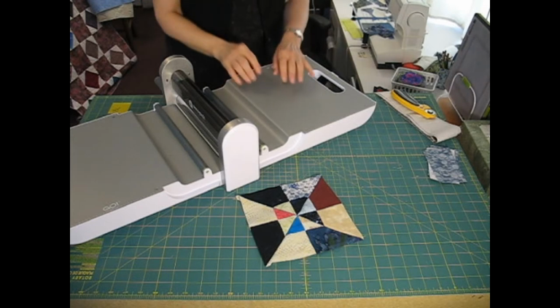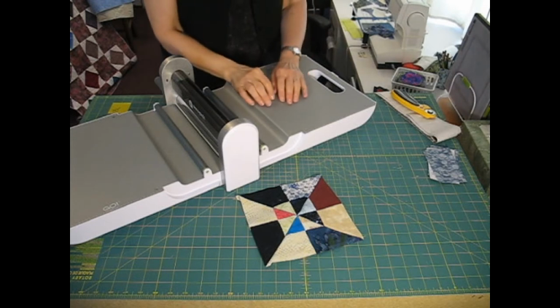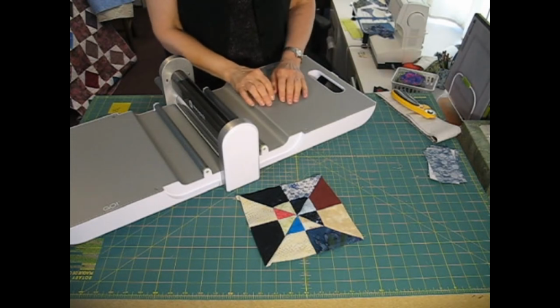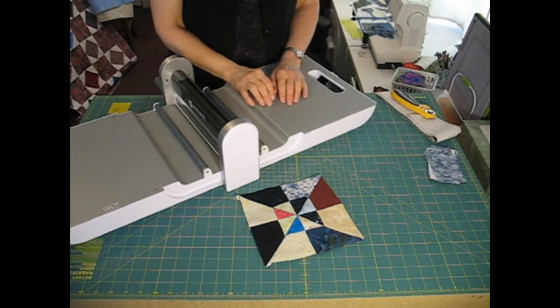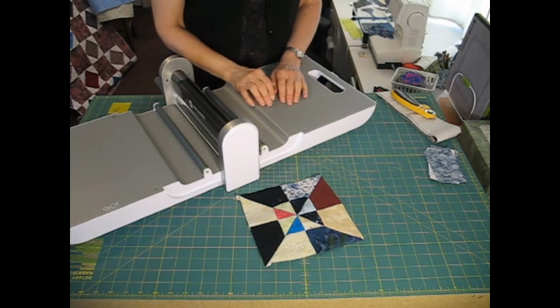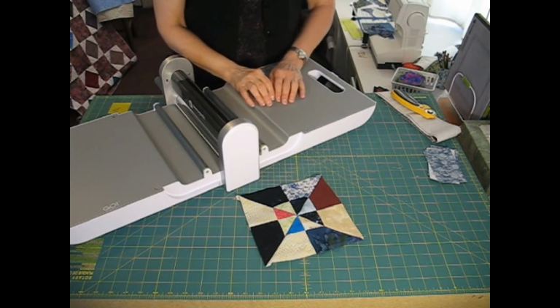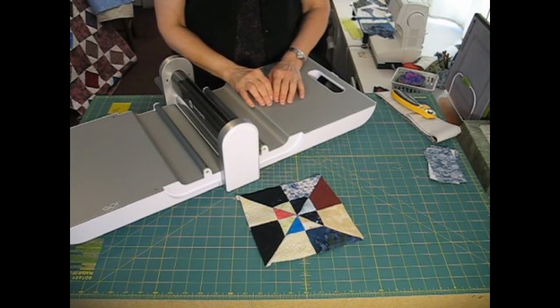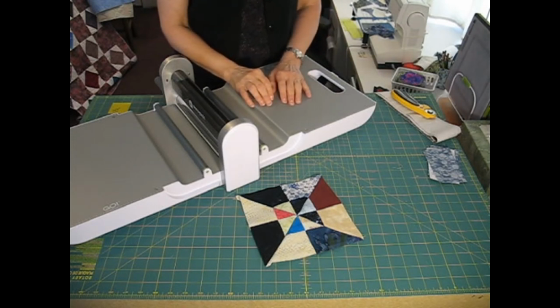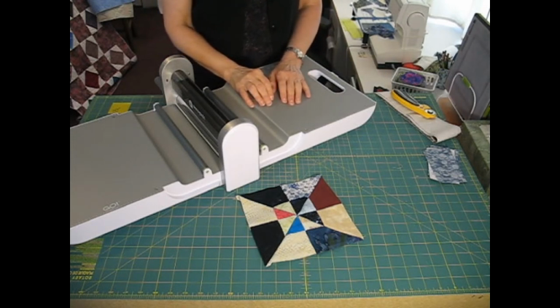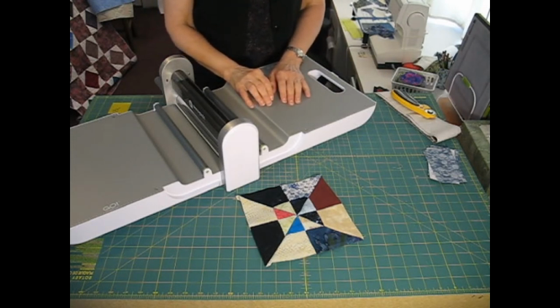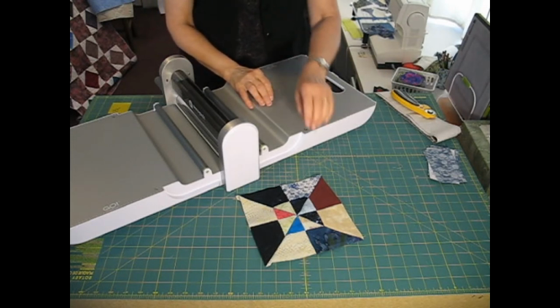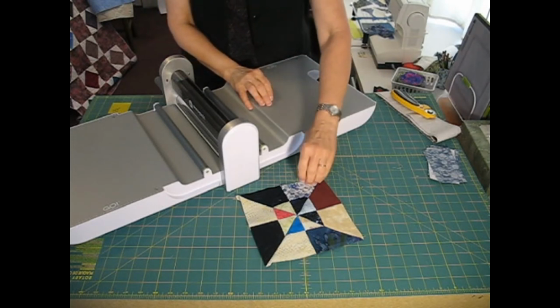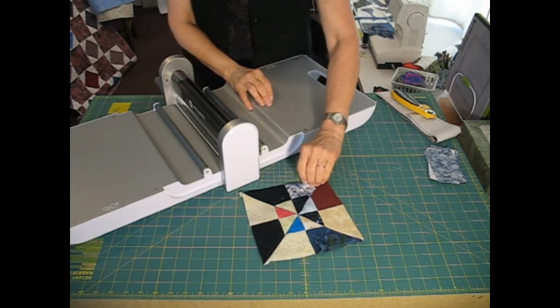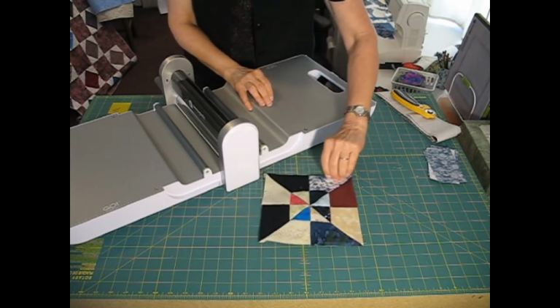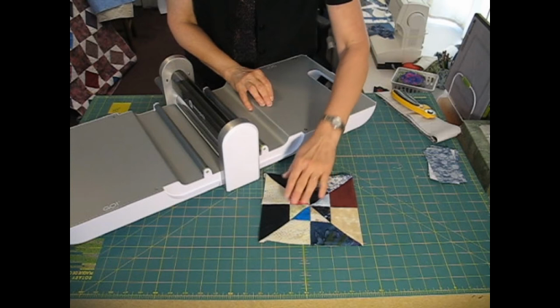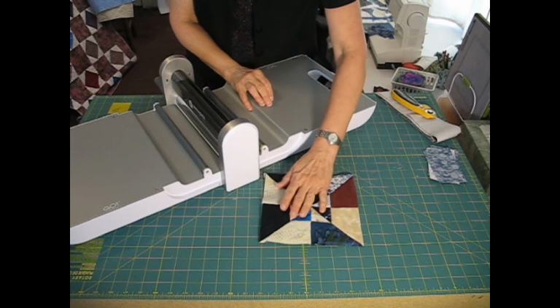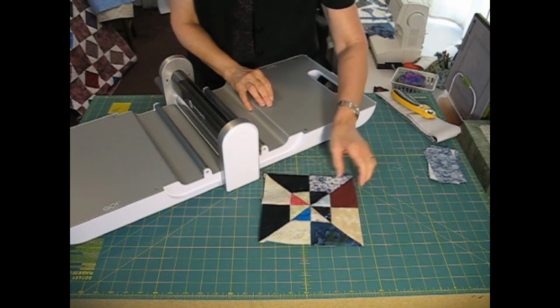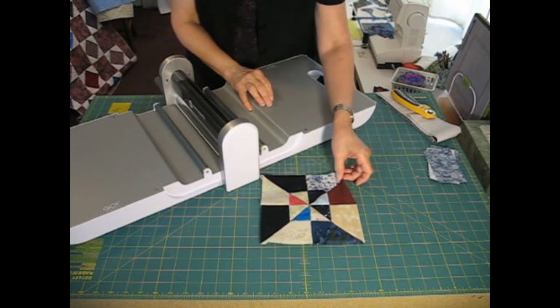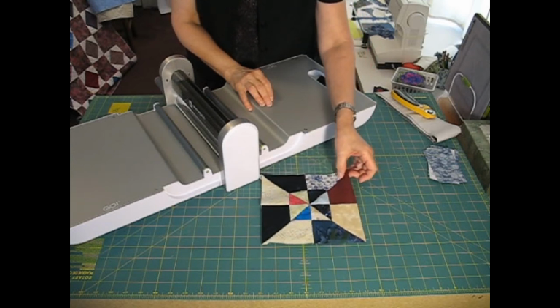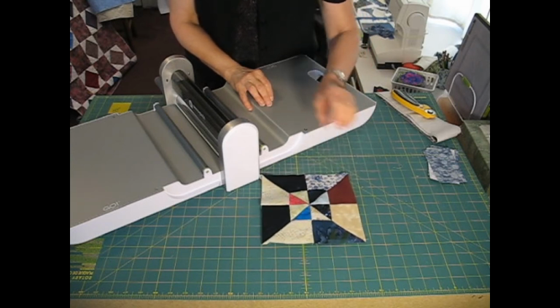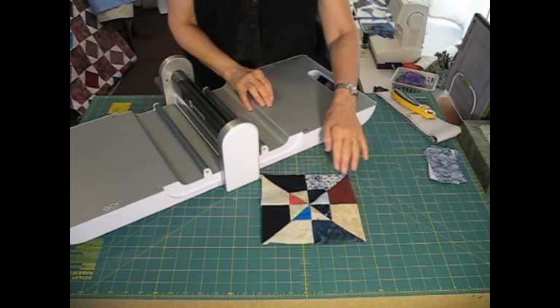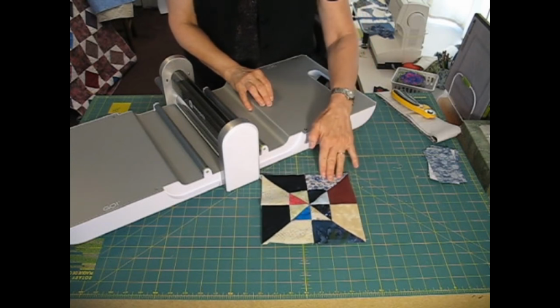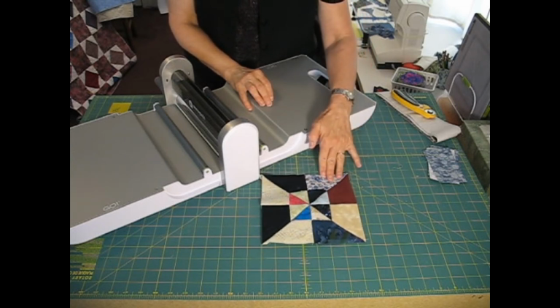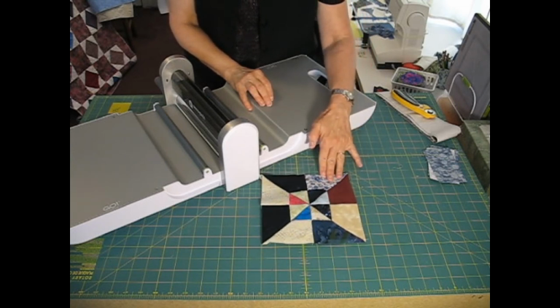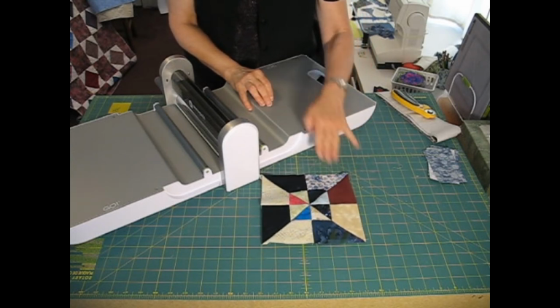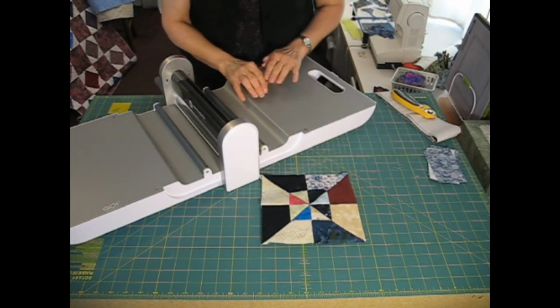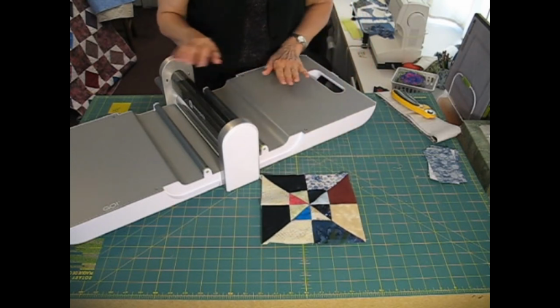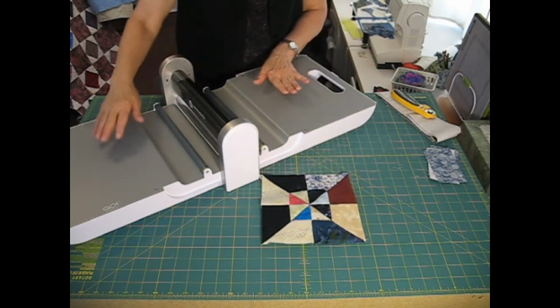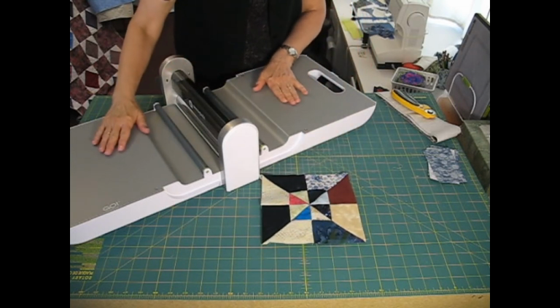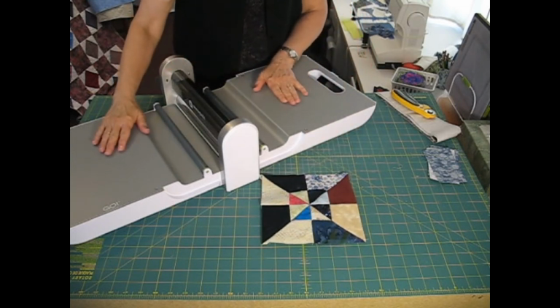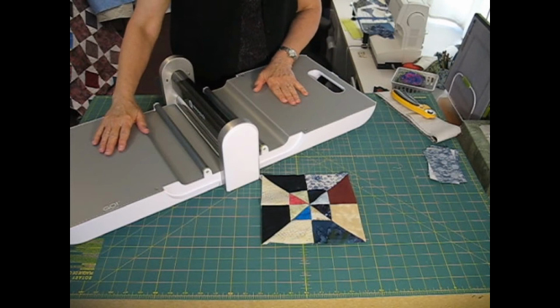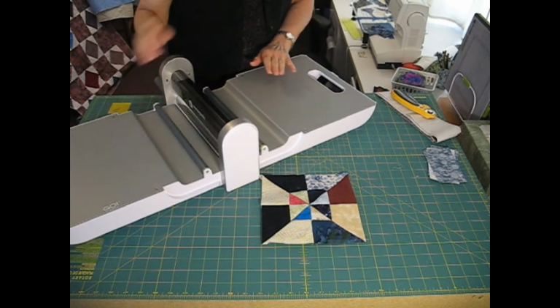Hi, I'm Marjorie Busby and I'd like to show you how I make quick work of cutting this layered pinwheel block using my AccuQuilt Go cutter.